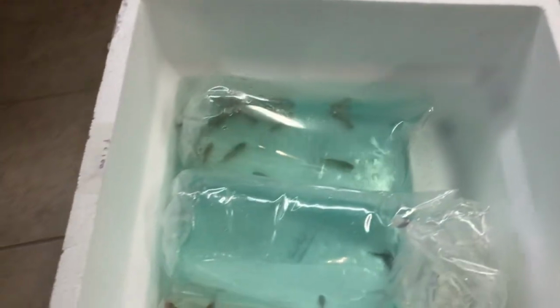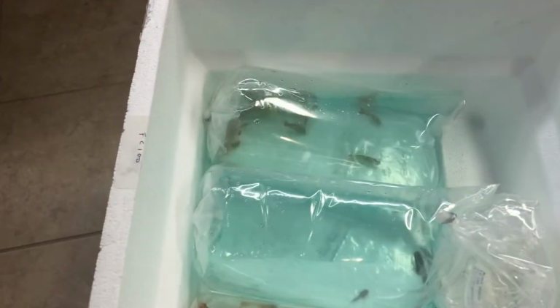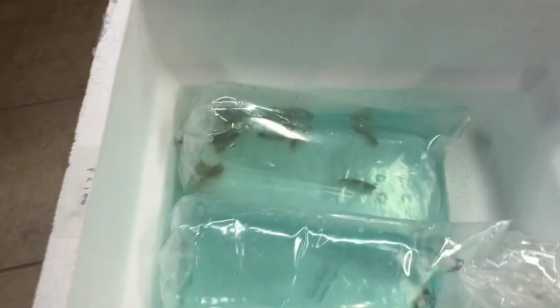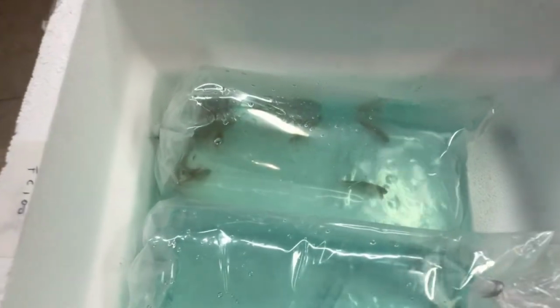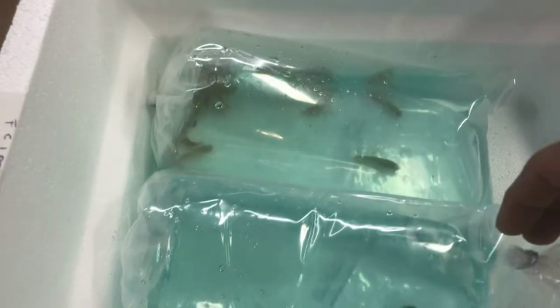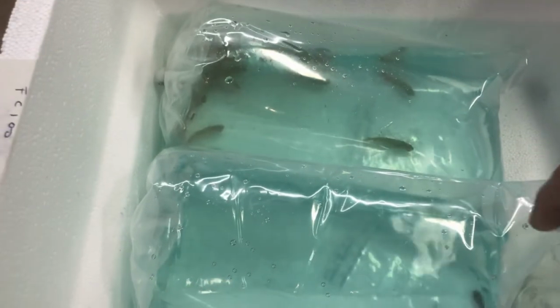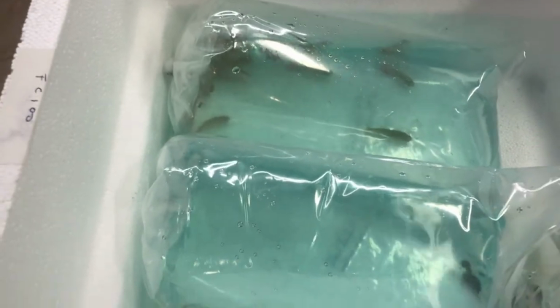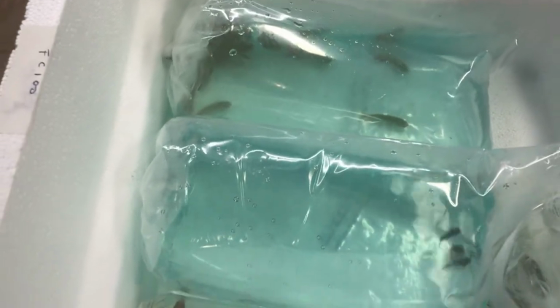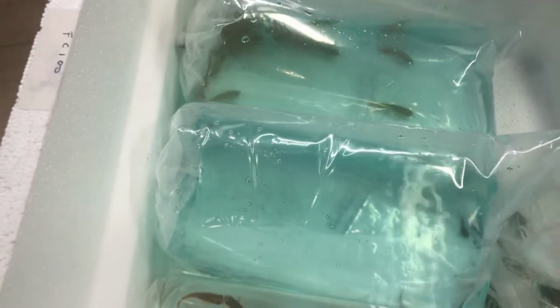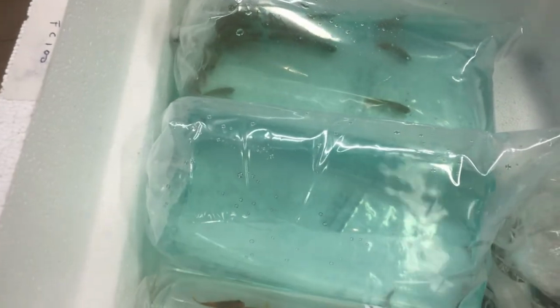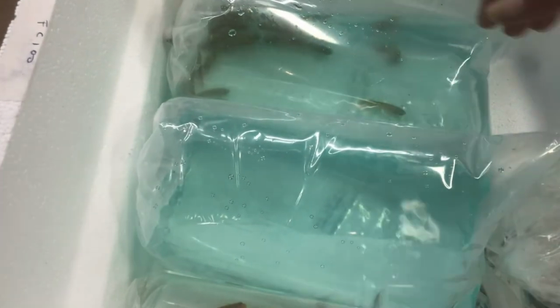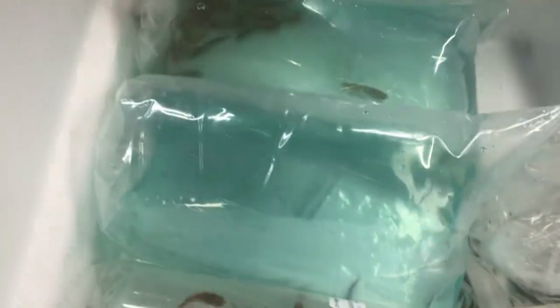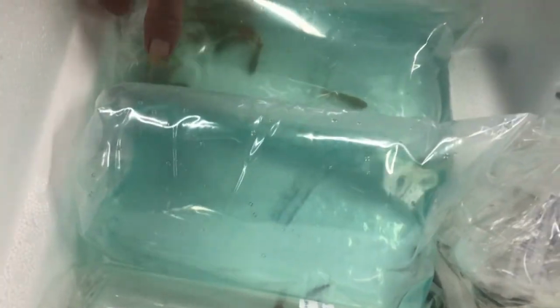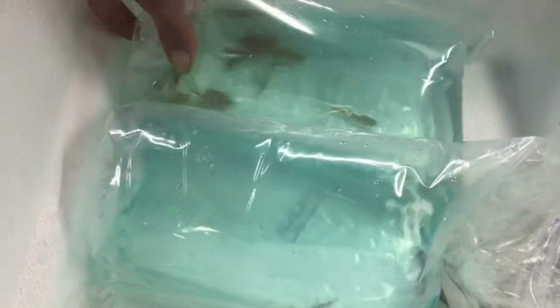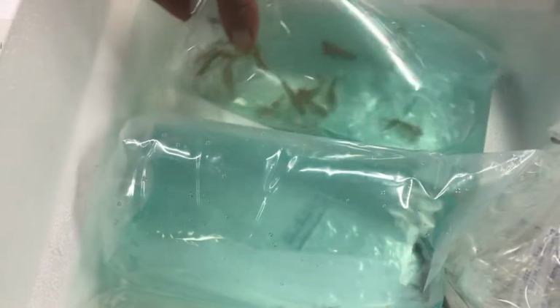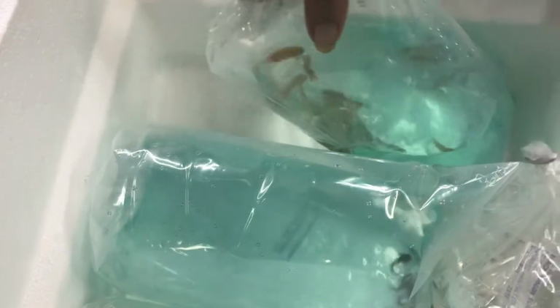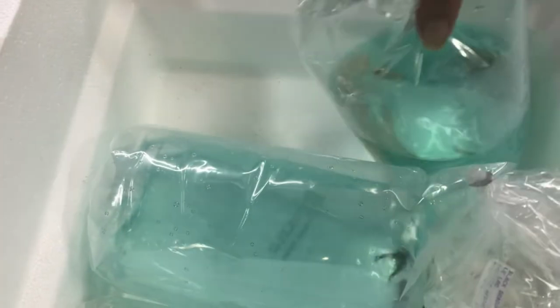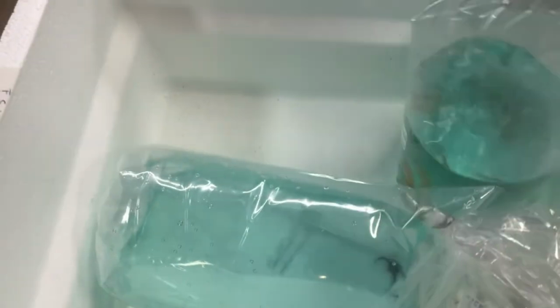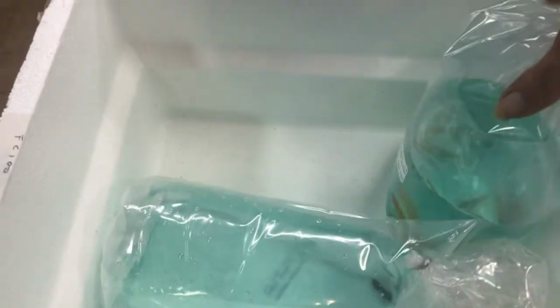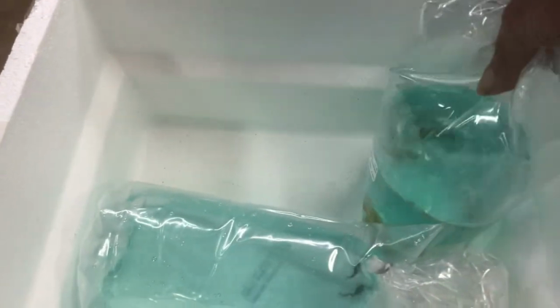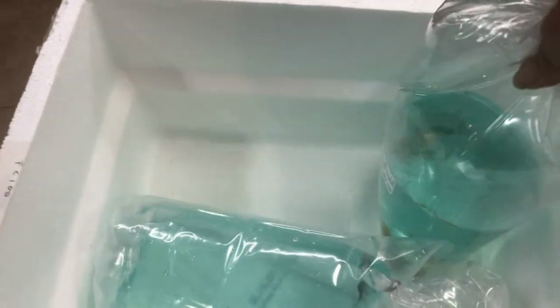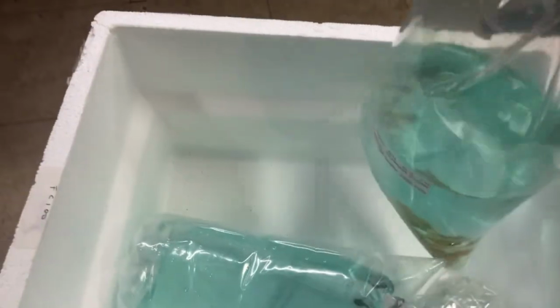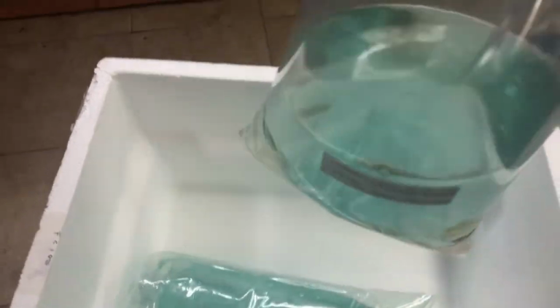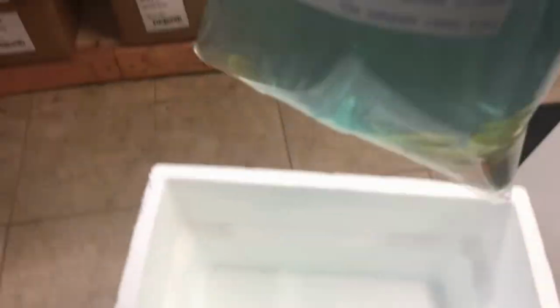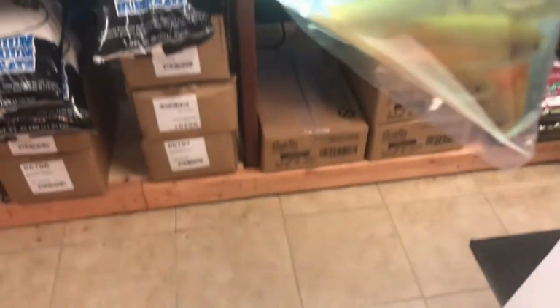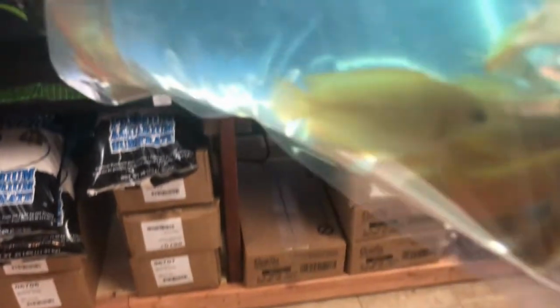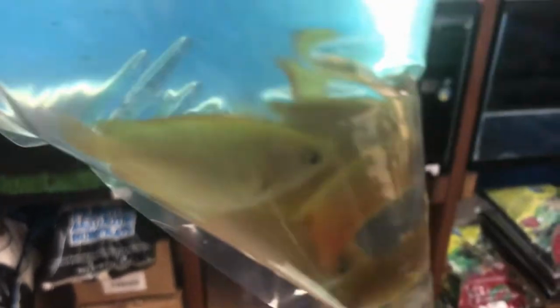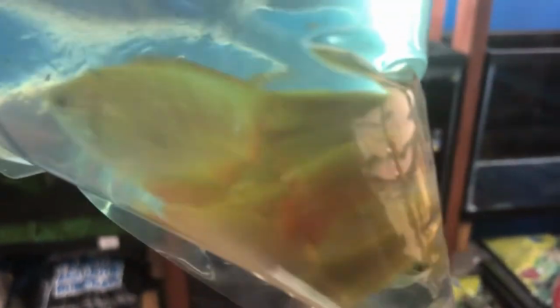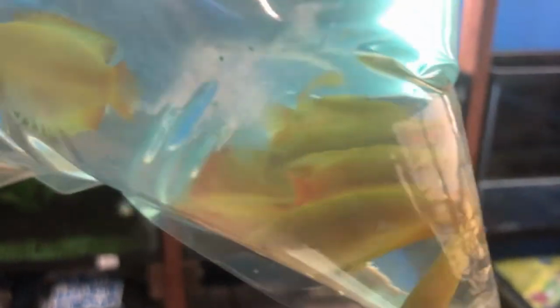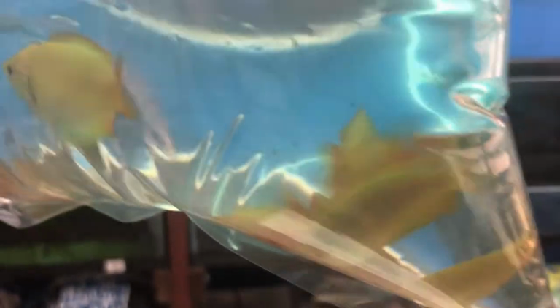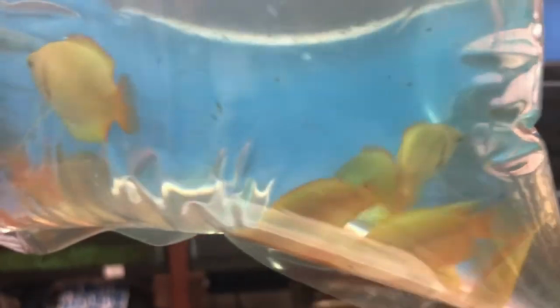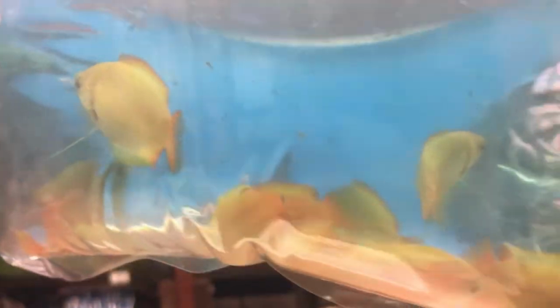These are the freshwater, and I guess as you saw by the thumbnail, that's a saltwater thumbnail. Those are coming up next, guys. The cooler right underneath is the salt.